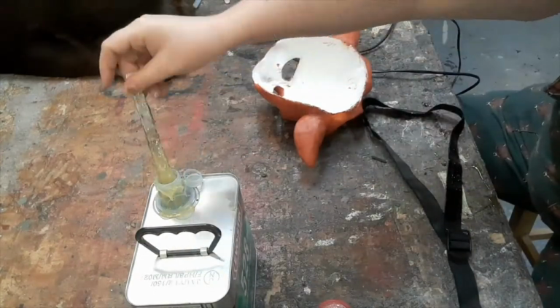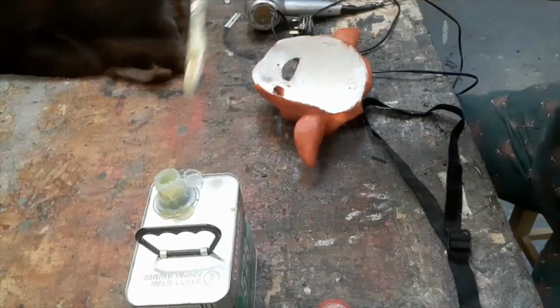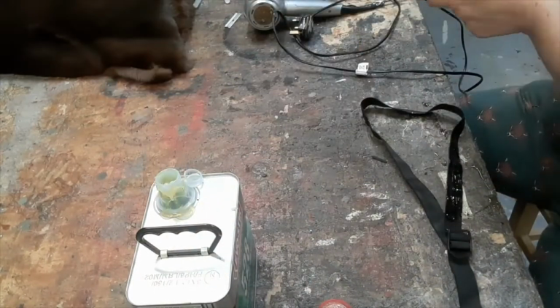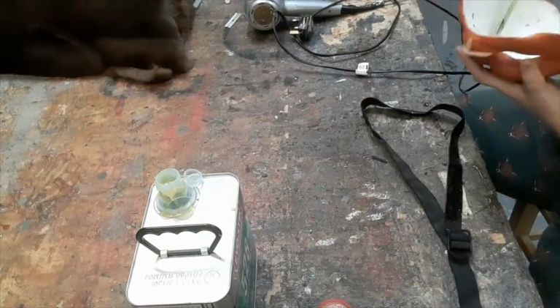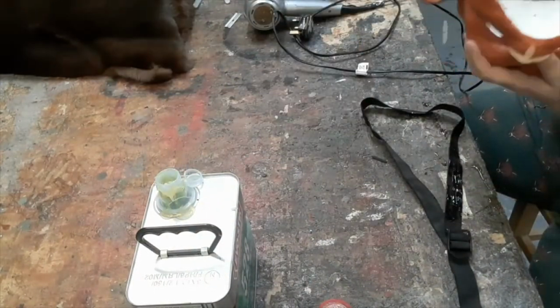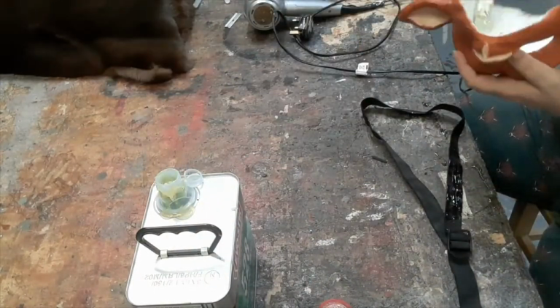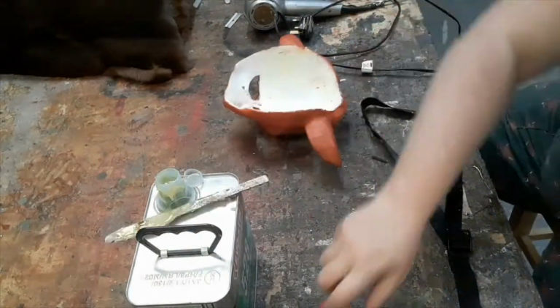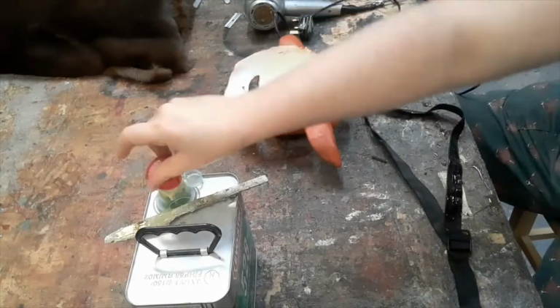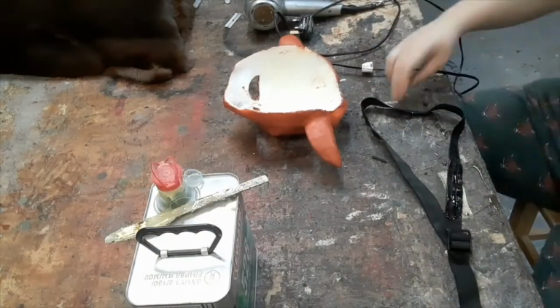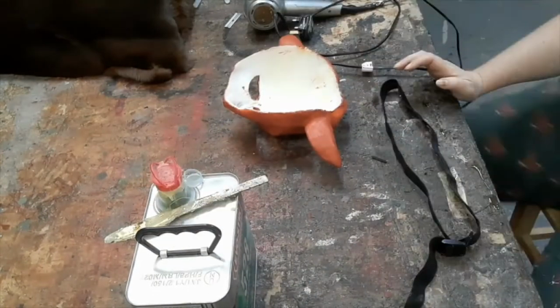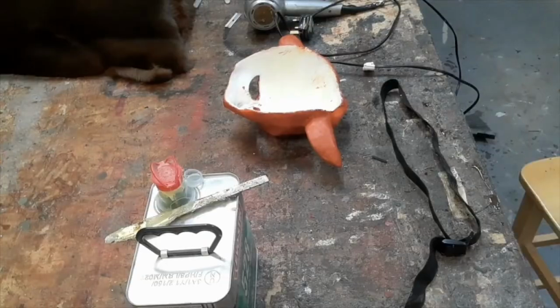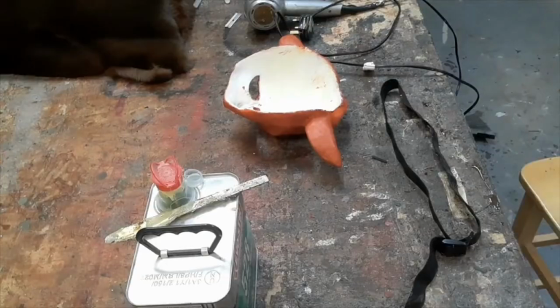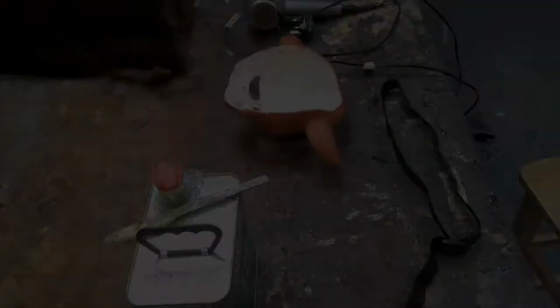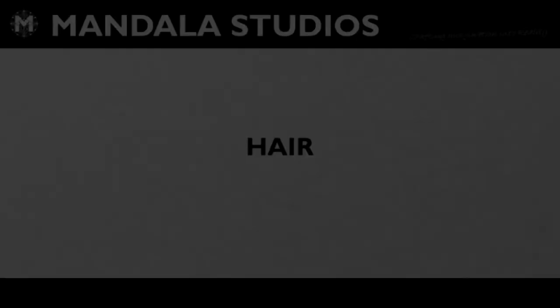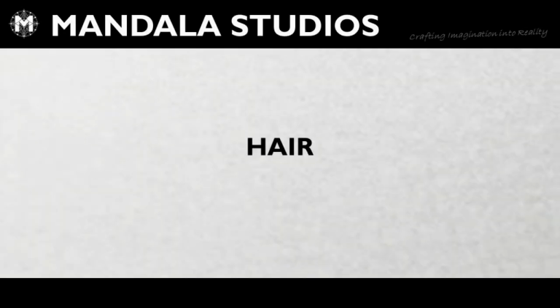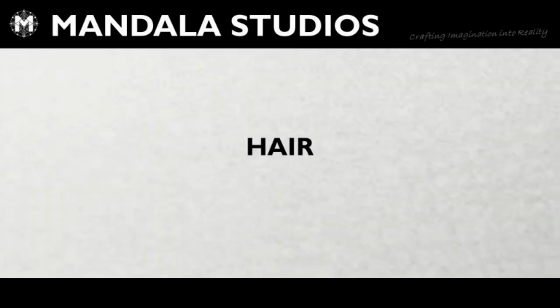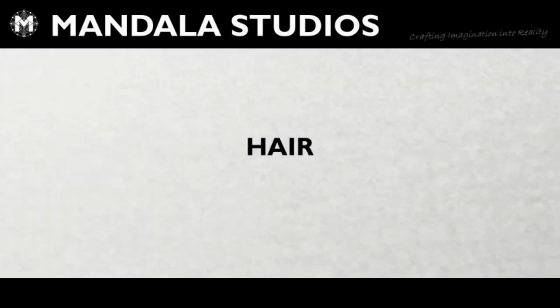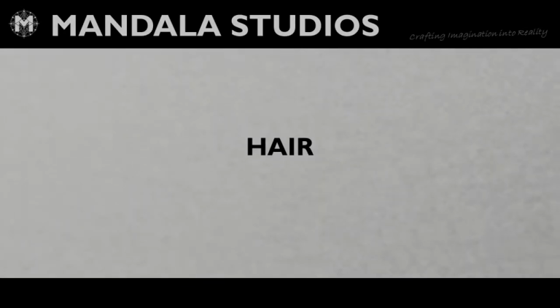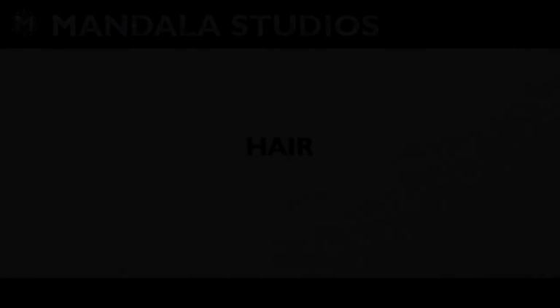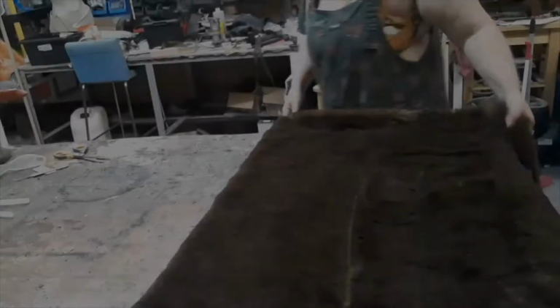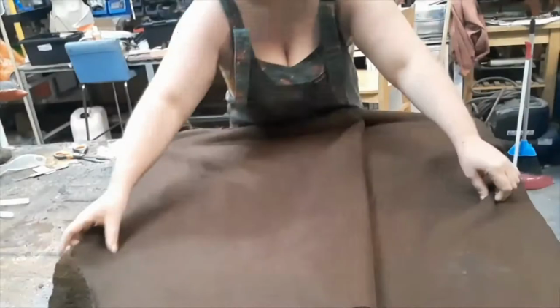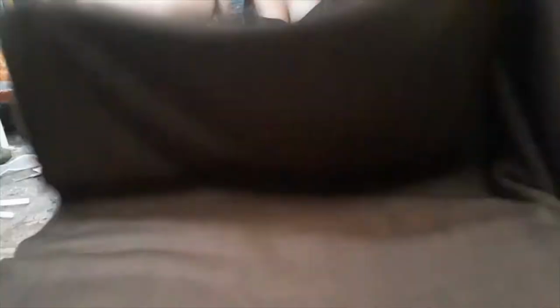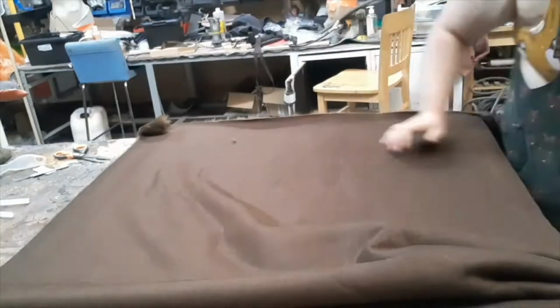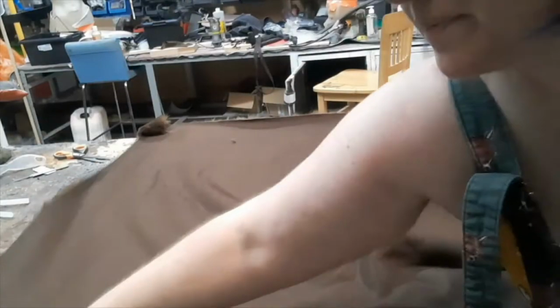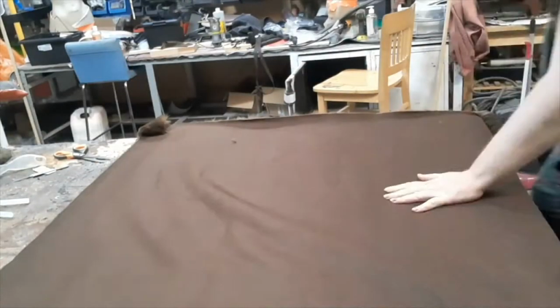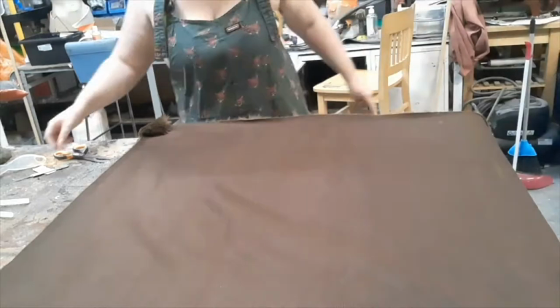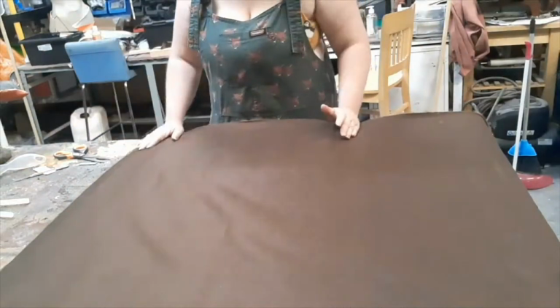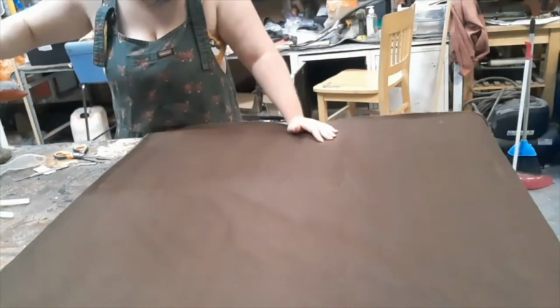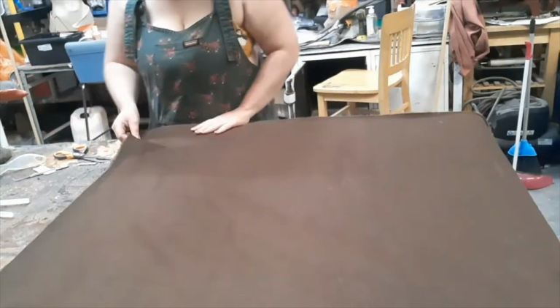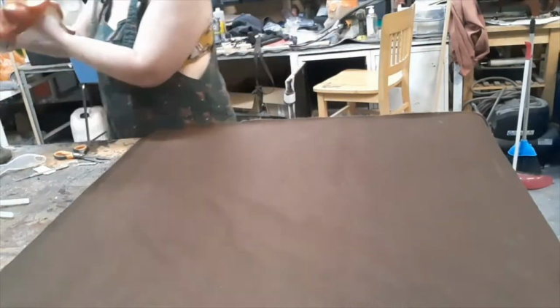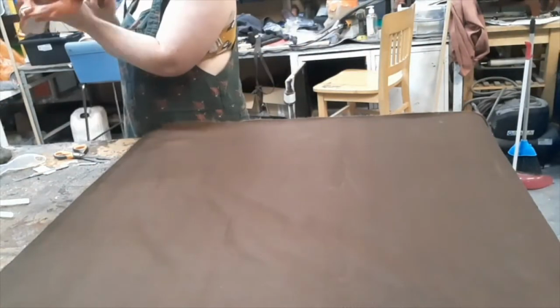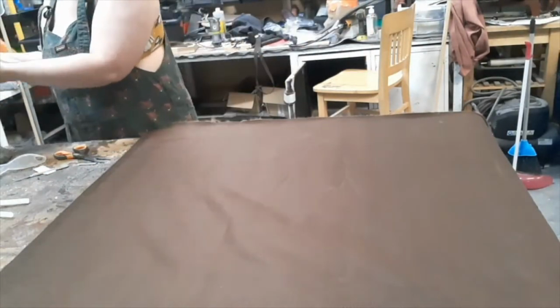We add some contact adhesive onto the strap and into the mask and then put the two together once it's dry. That strap will sit just above the eyeline, across the bottom of the forehead. And it allows us to stick the mask onto a head to do those operations.